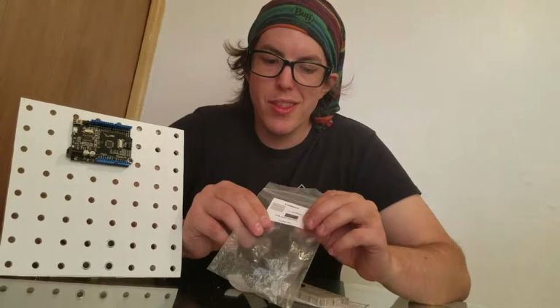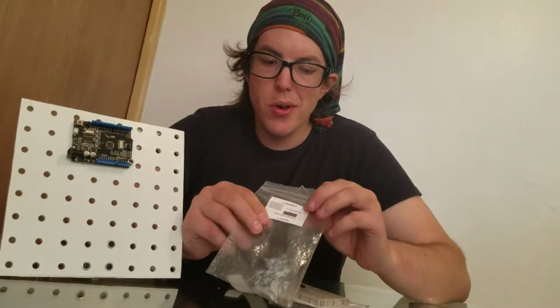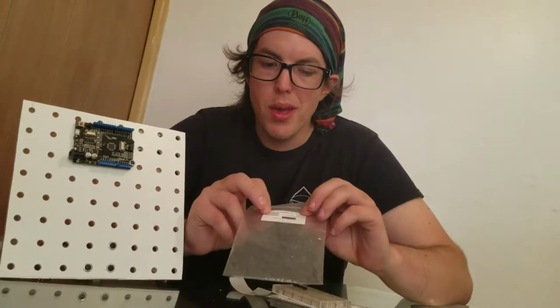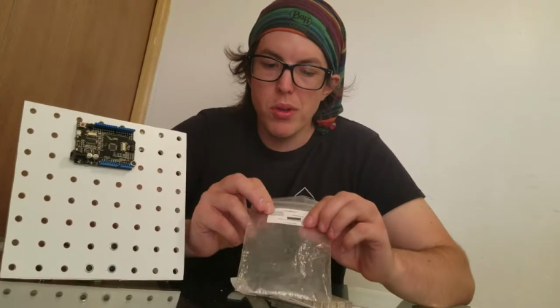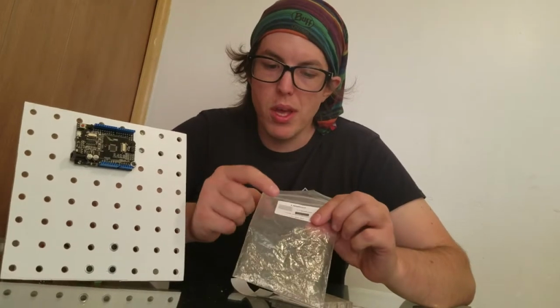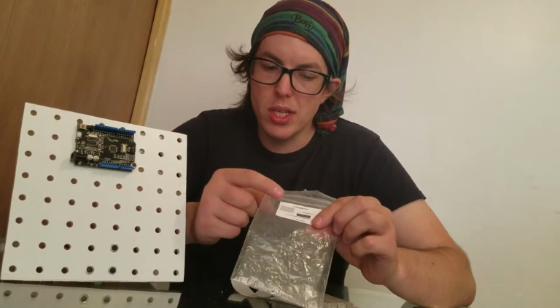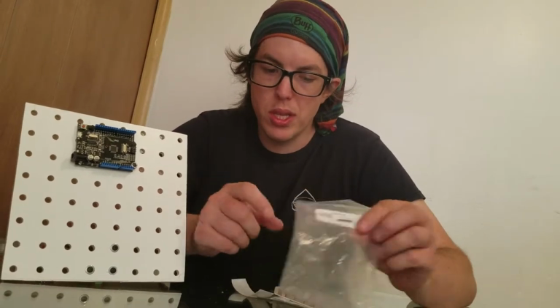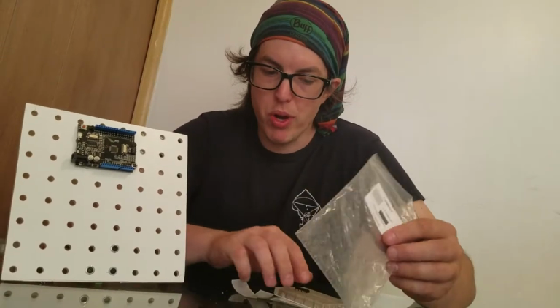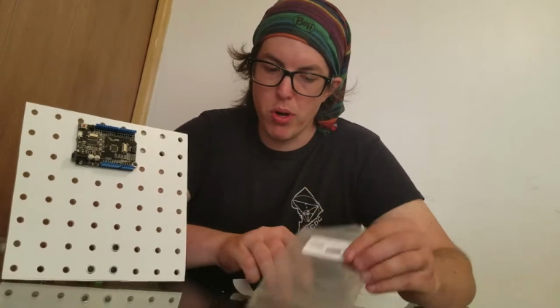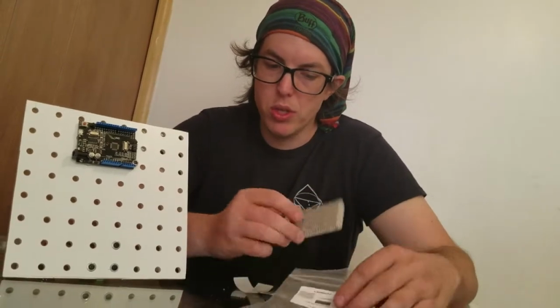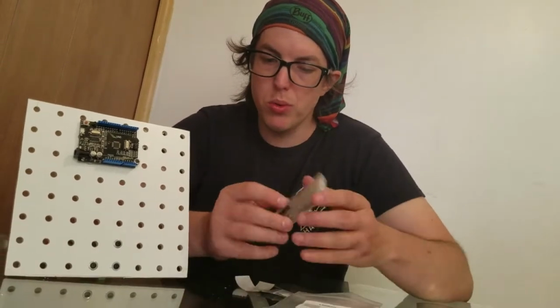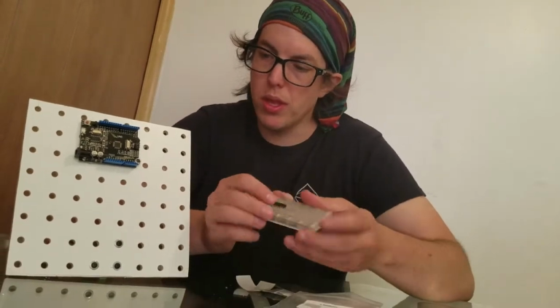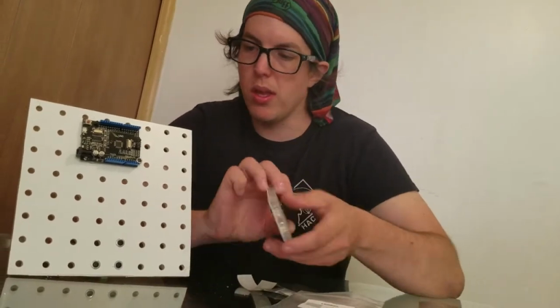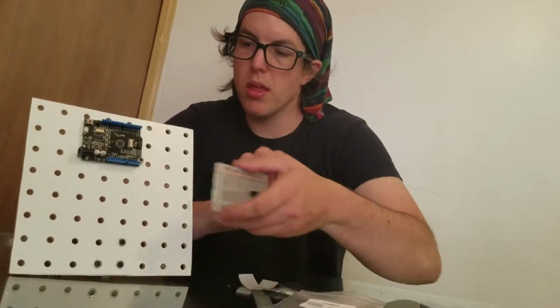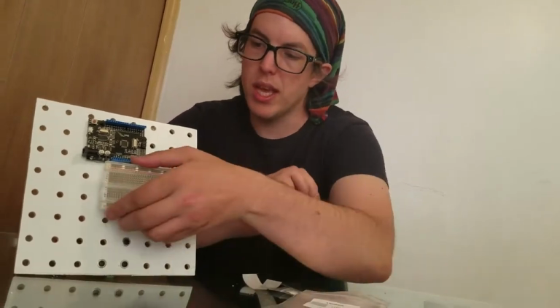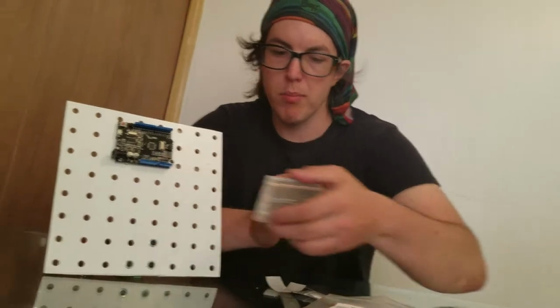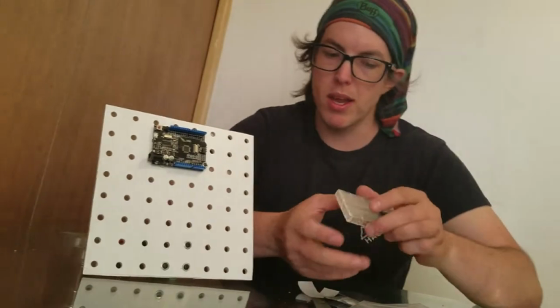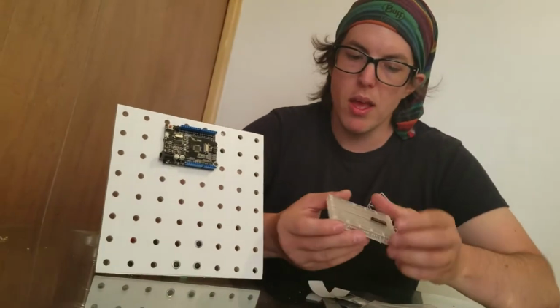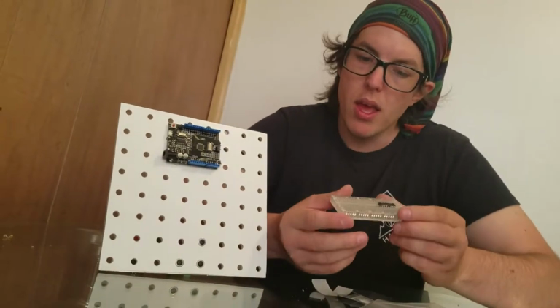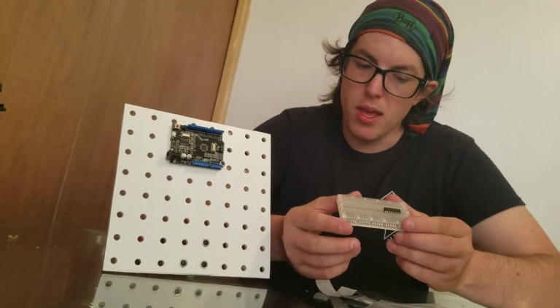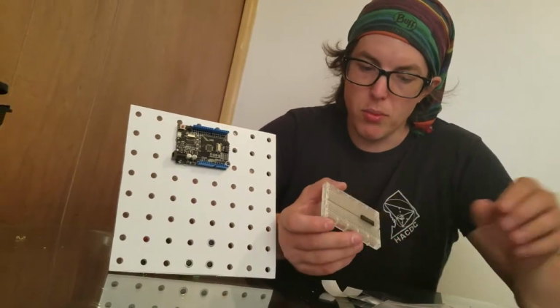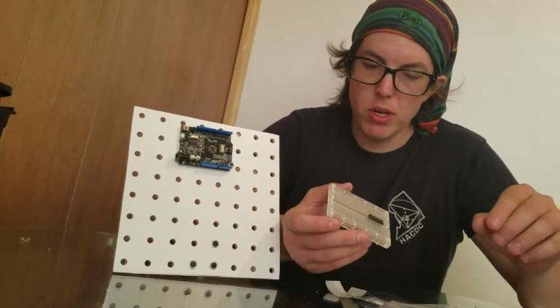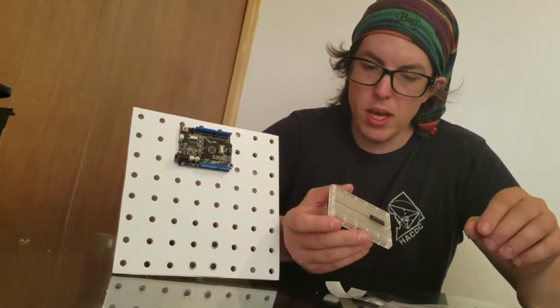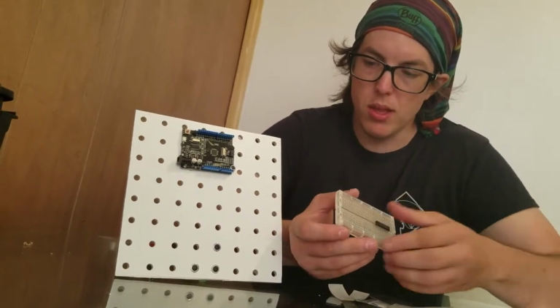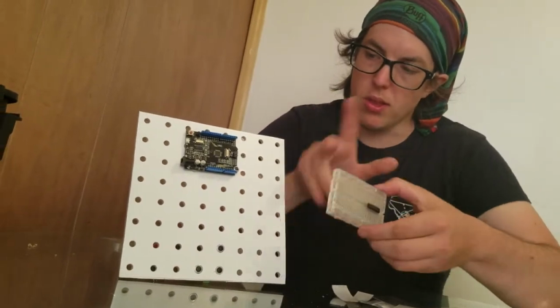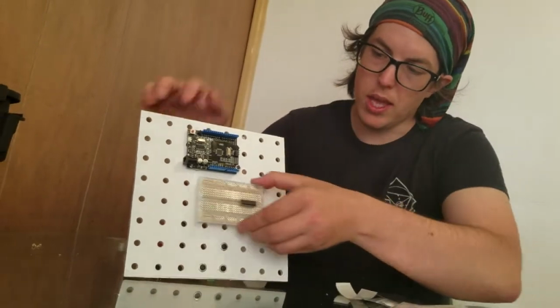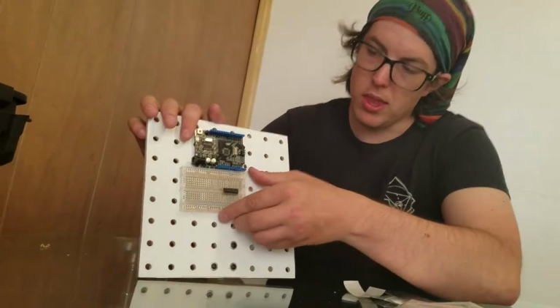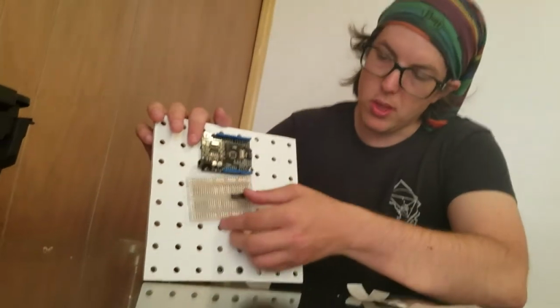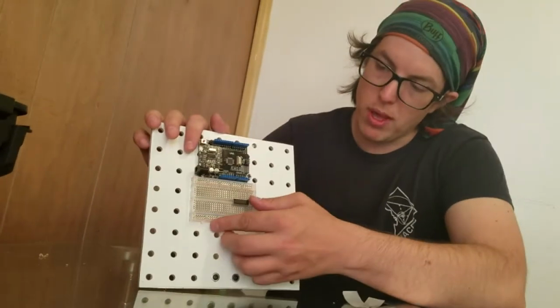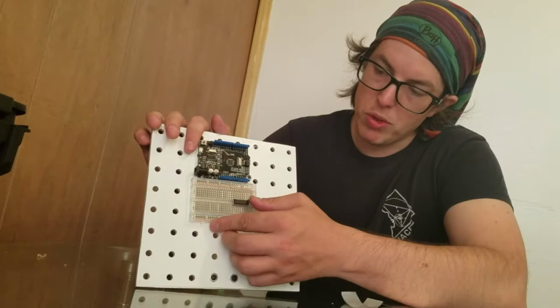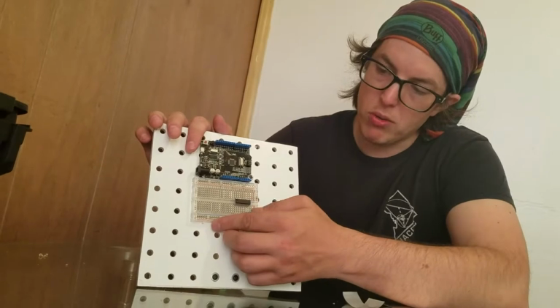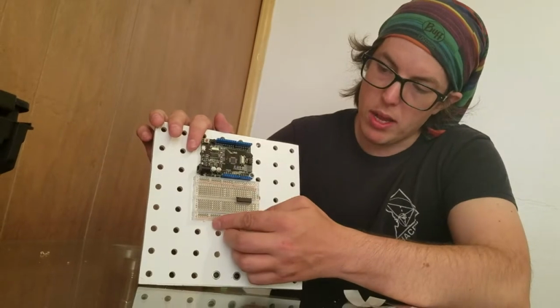So we're gonna attach the breadboard to the deck. My name is Danny. And the way we're gonna do that is like this. We're gonna have it positioned right there.